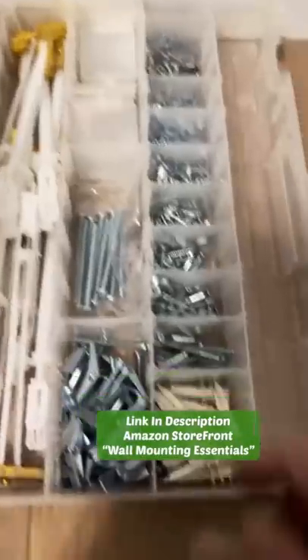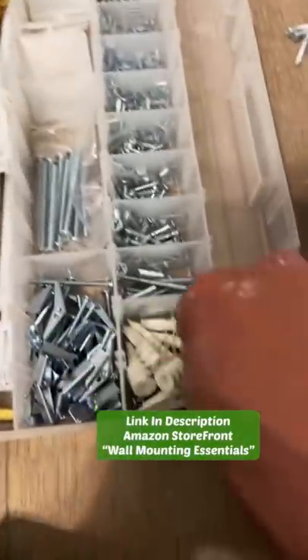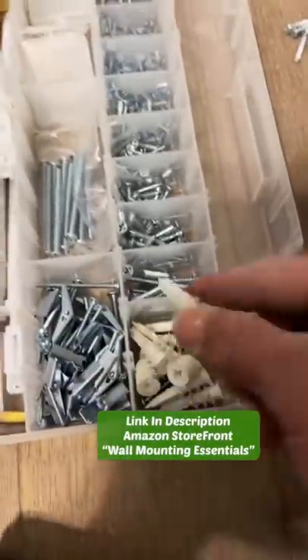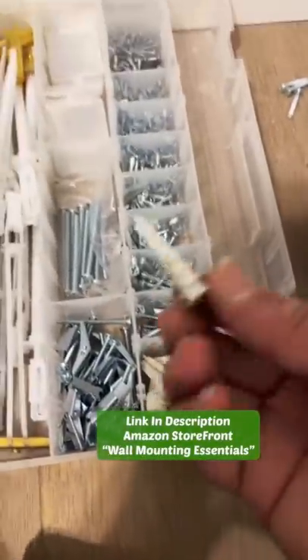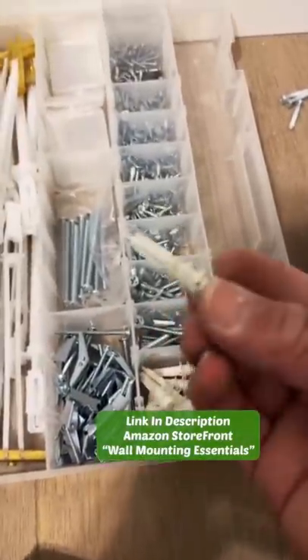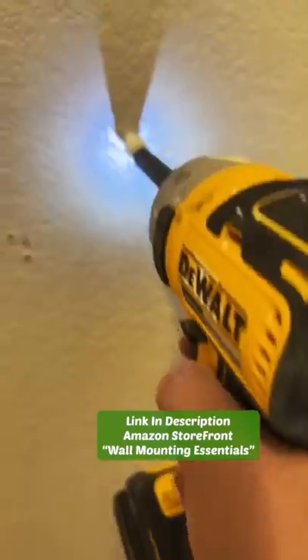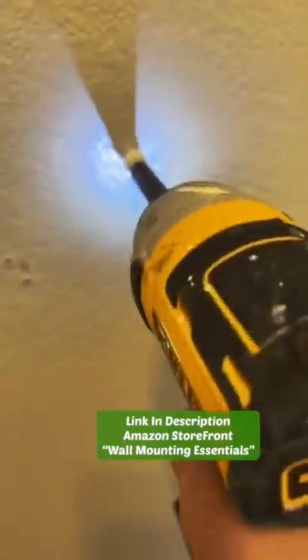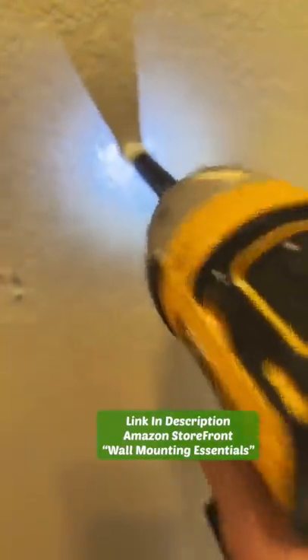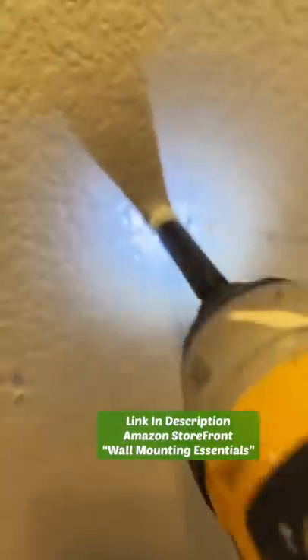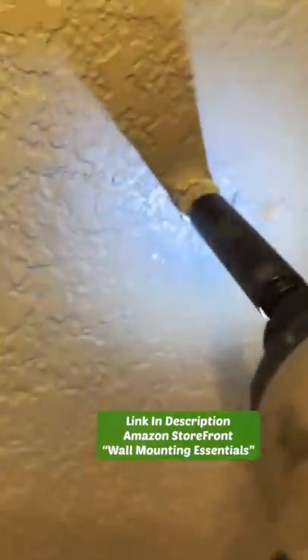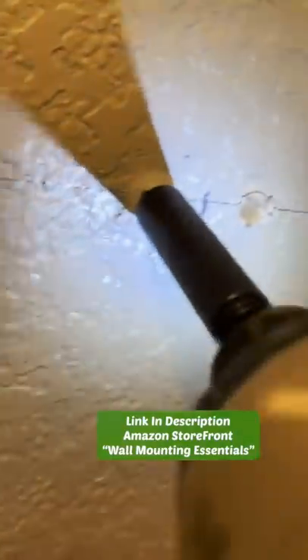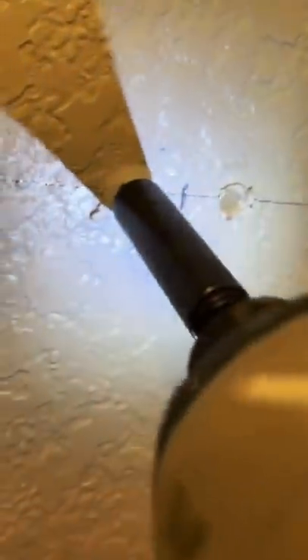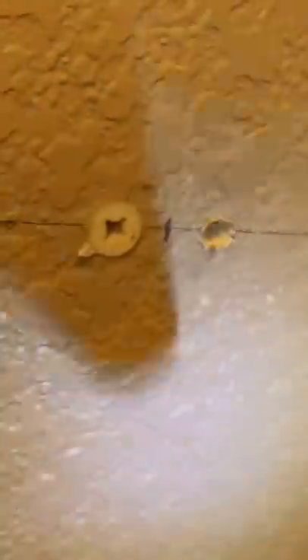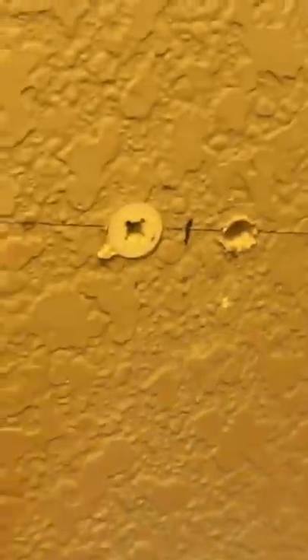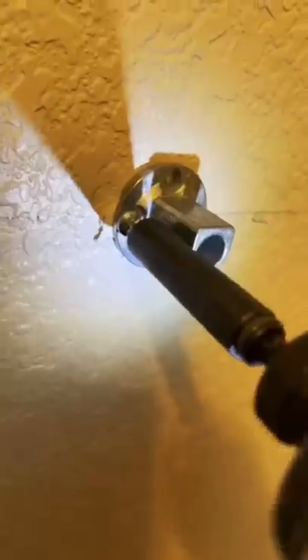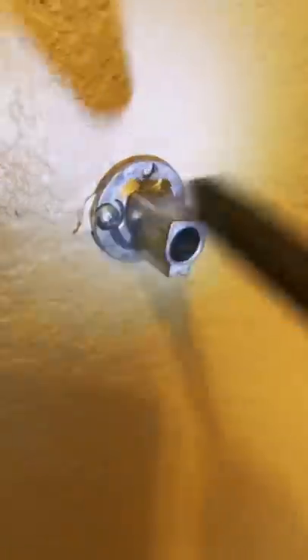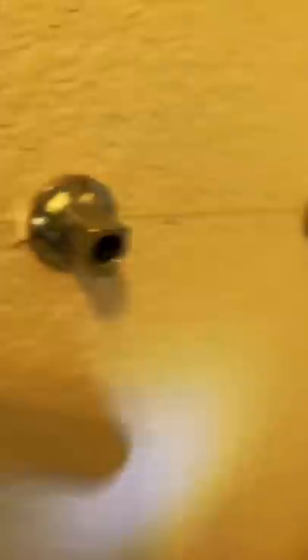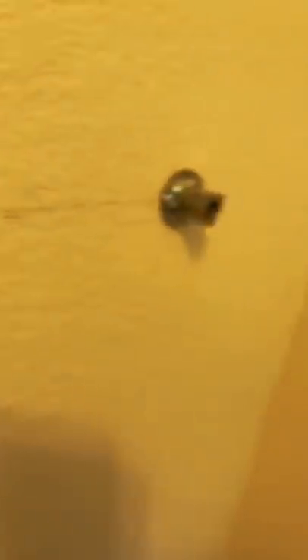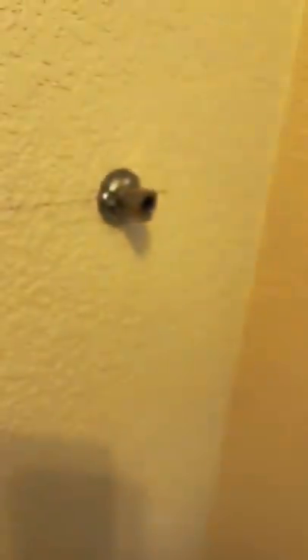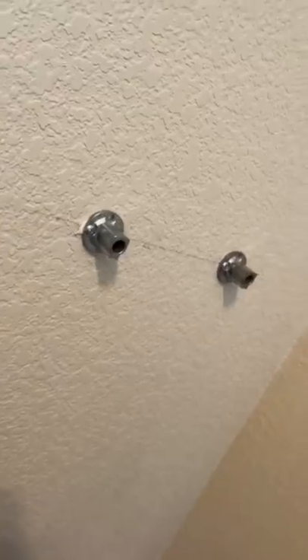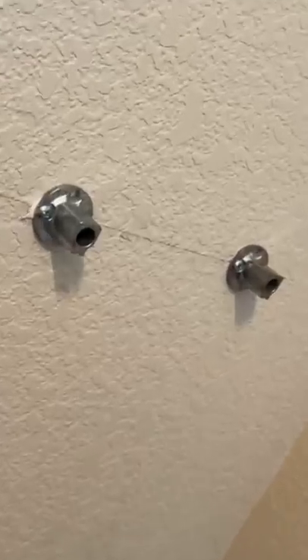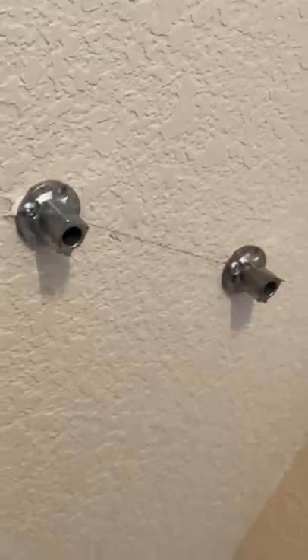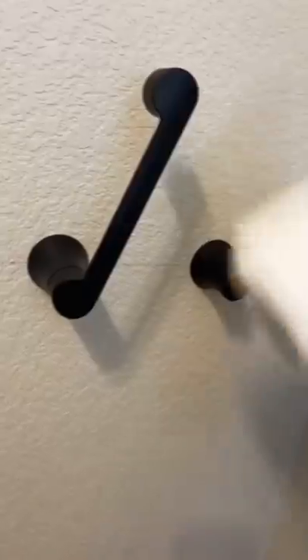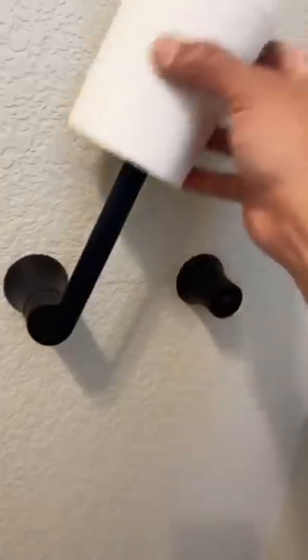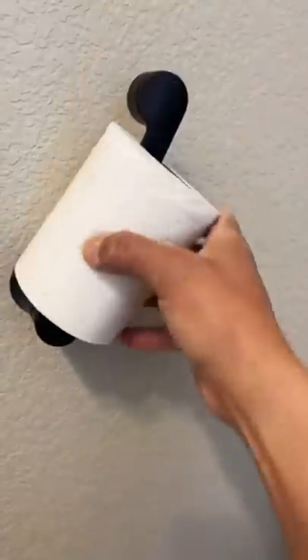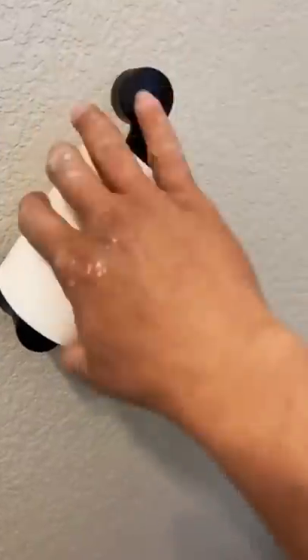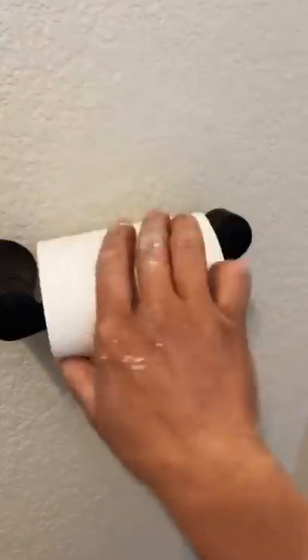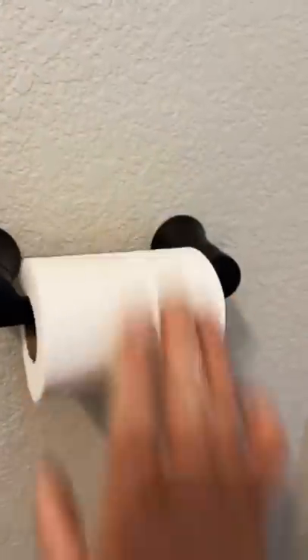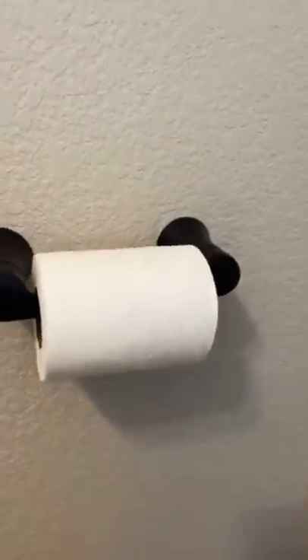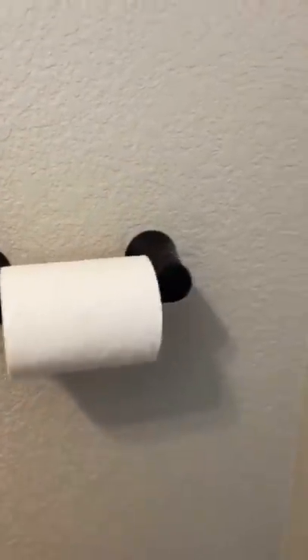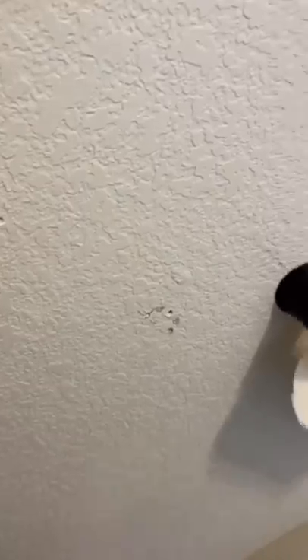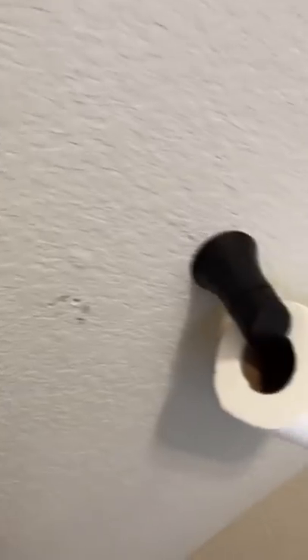I have toggles, butterflies, and drywall anchors. These easy drywall anchors are more convenient for this type of stuff. They hold up to 75 pounds — you could pull on it, you could tug on it, and it's not going to come loose anytime soon.